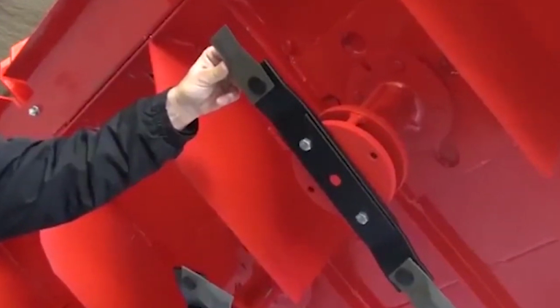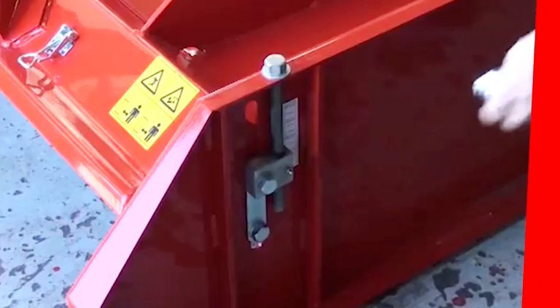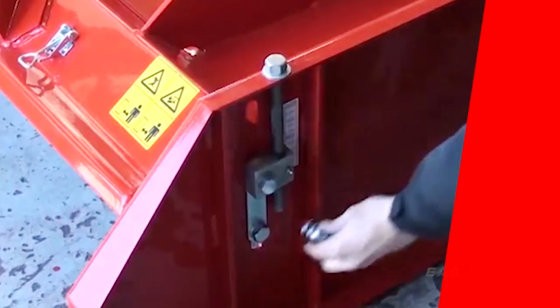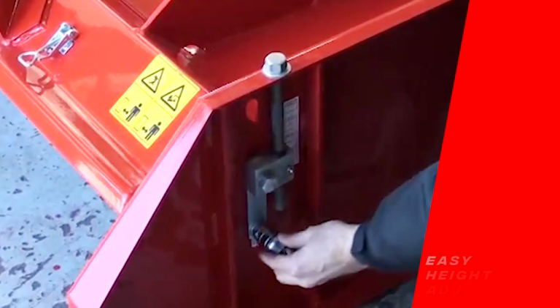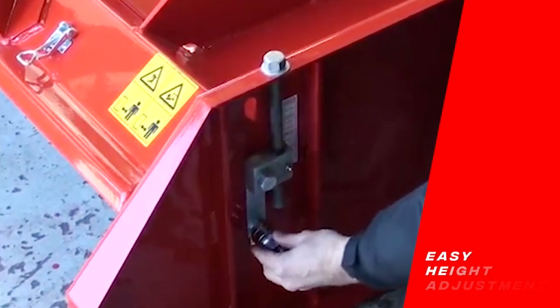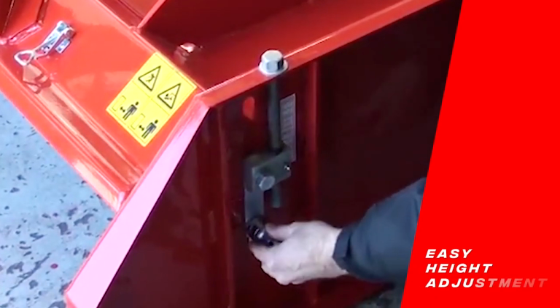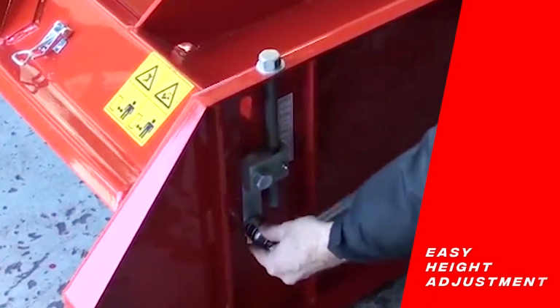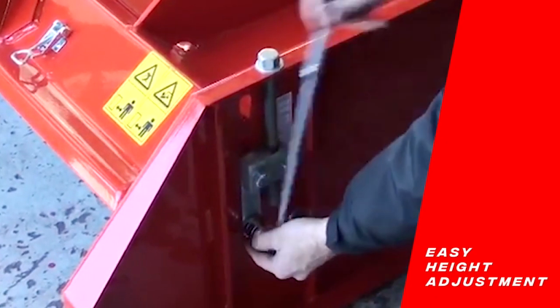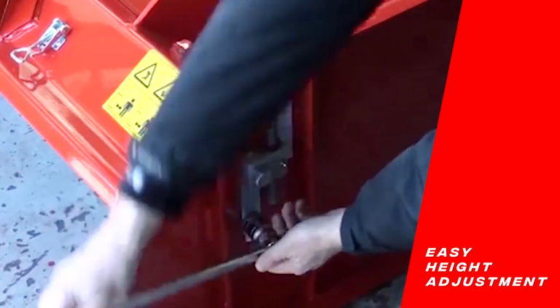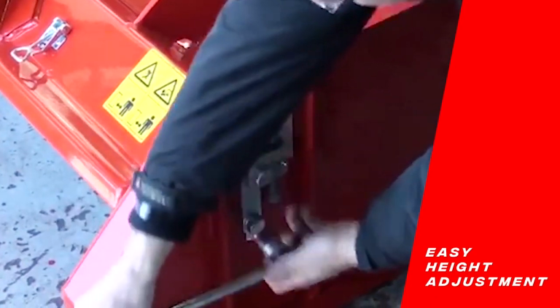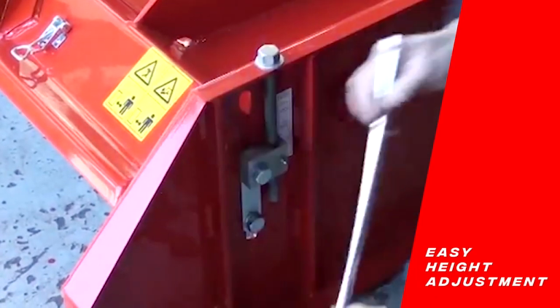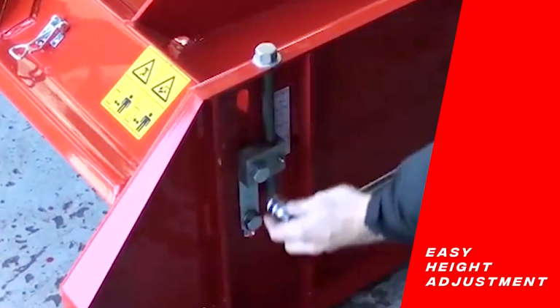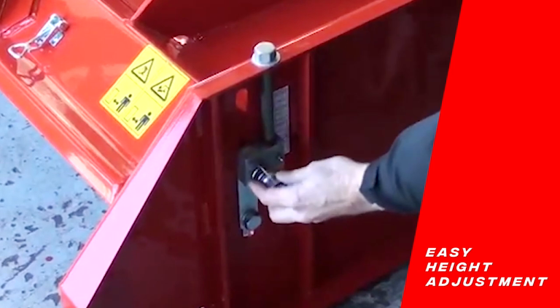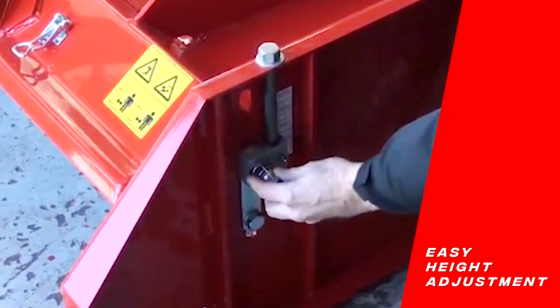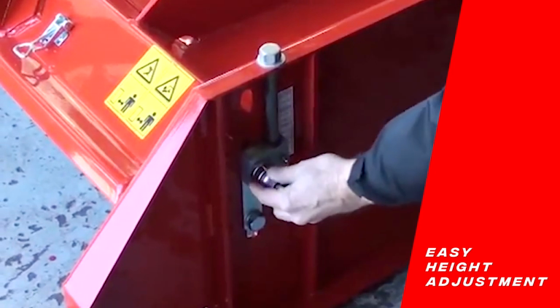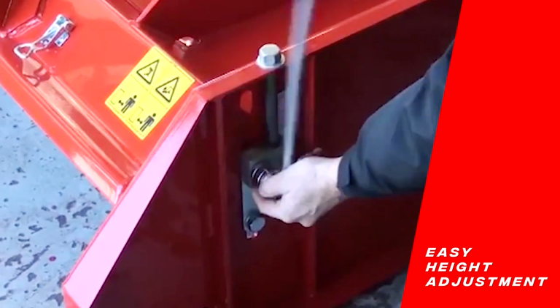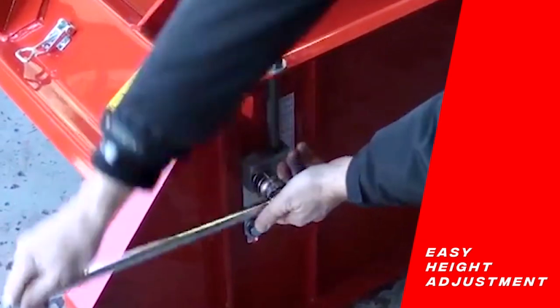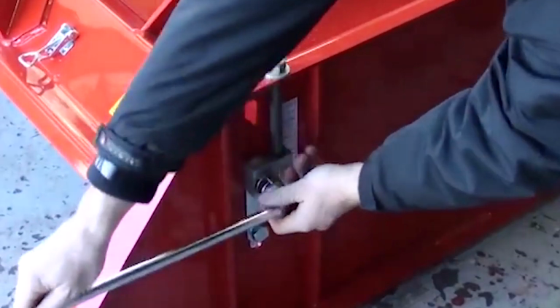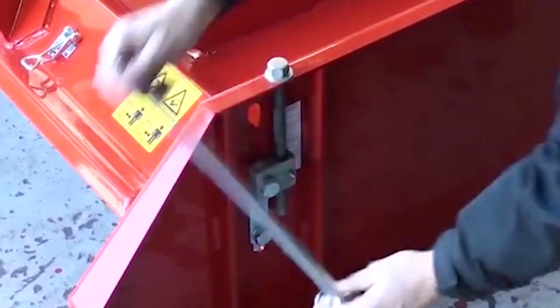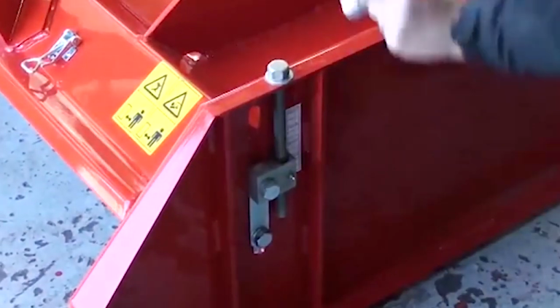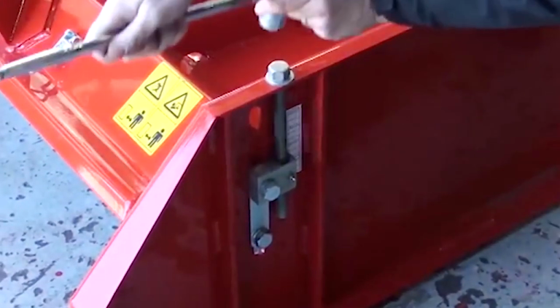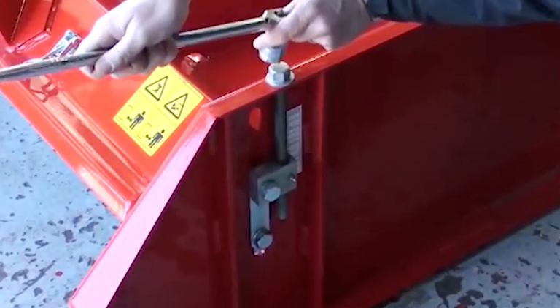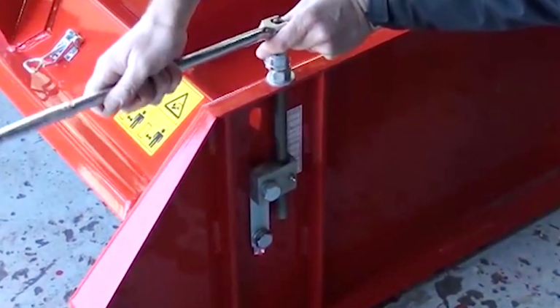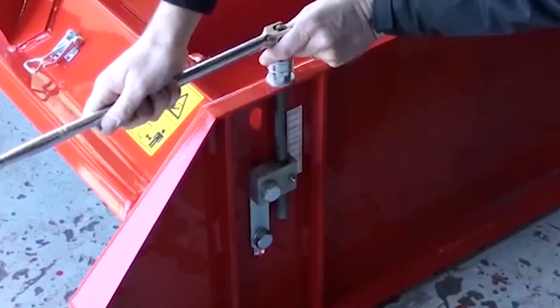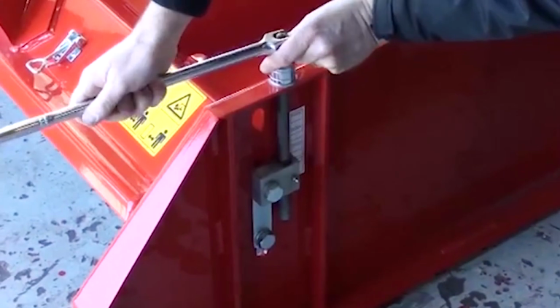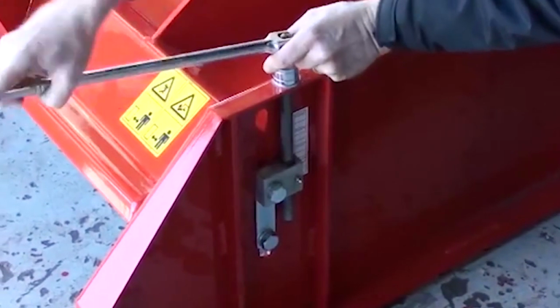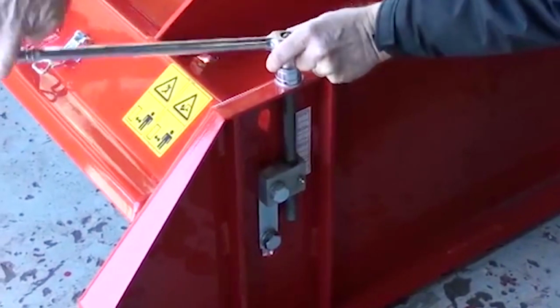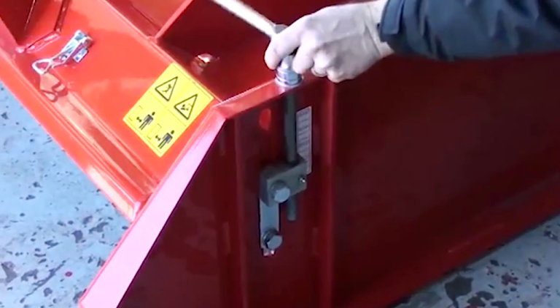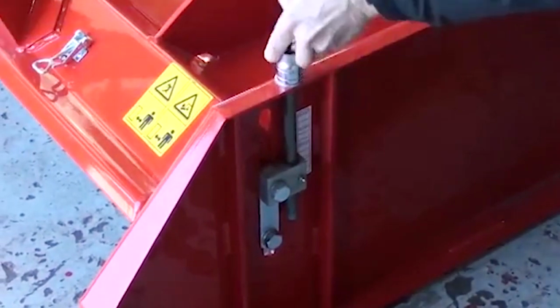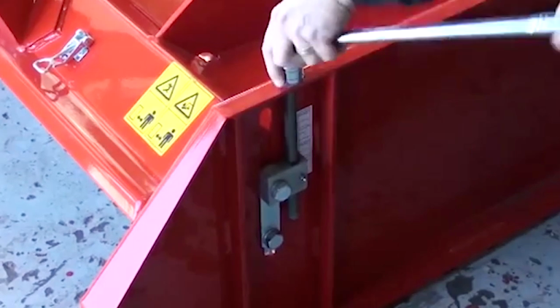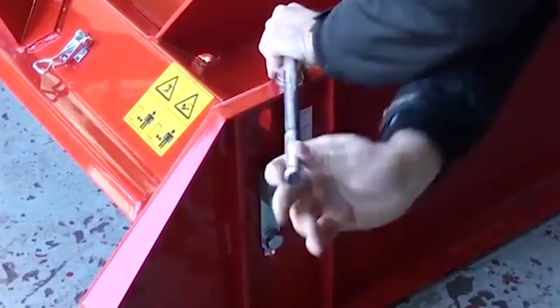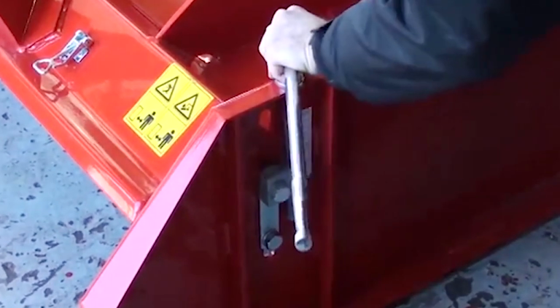Height adjustment can be done easily with a 24mm socket and a power bar — one full turn equals 2mm. Be sure to count when going up or down and use a sticker as a guide only.